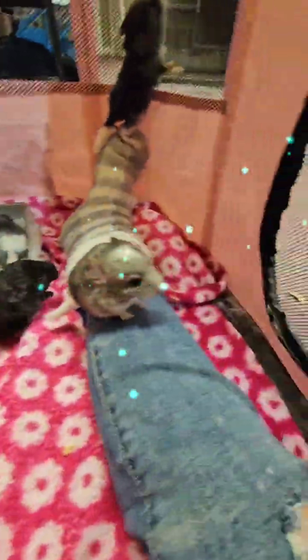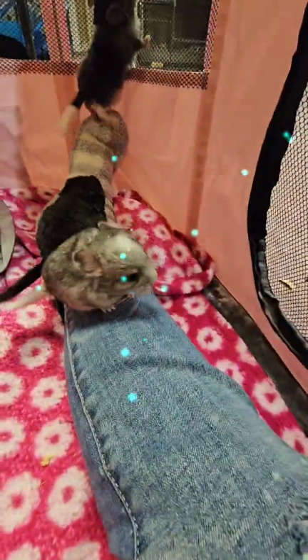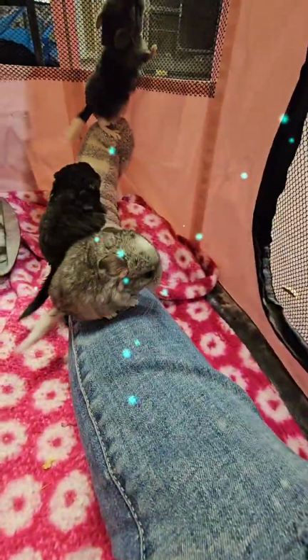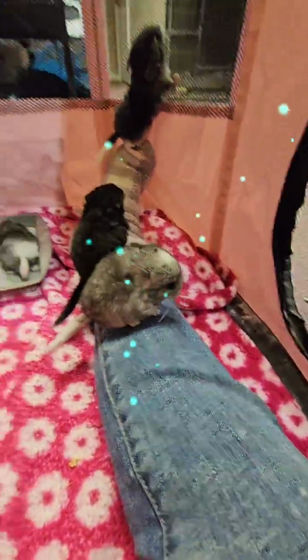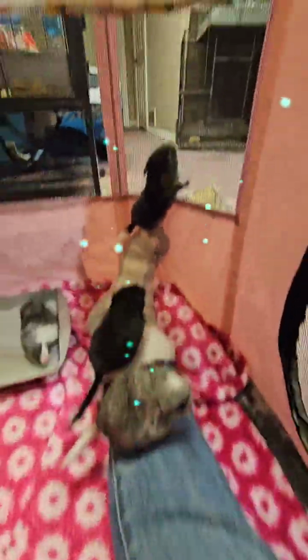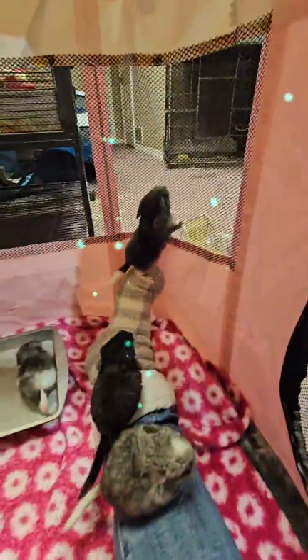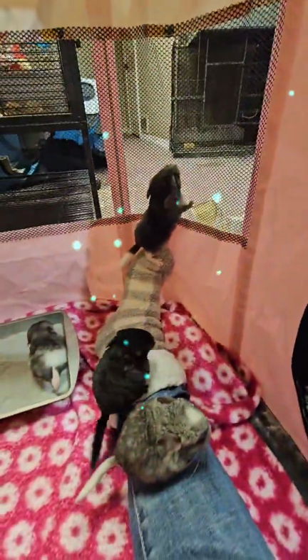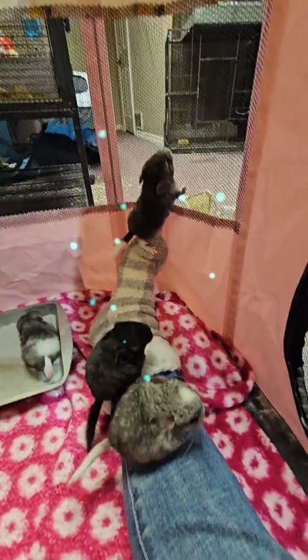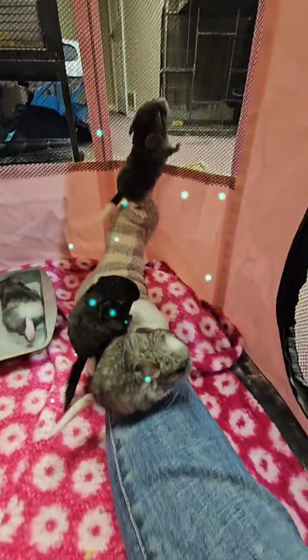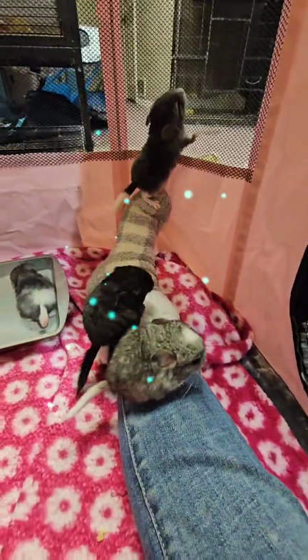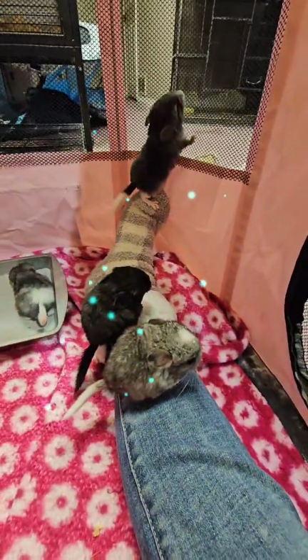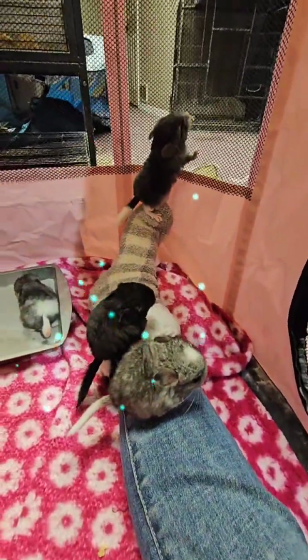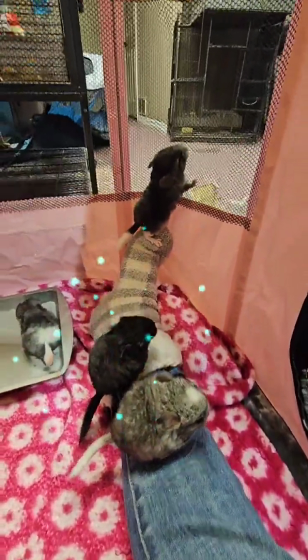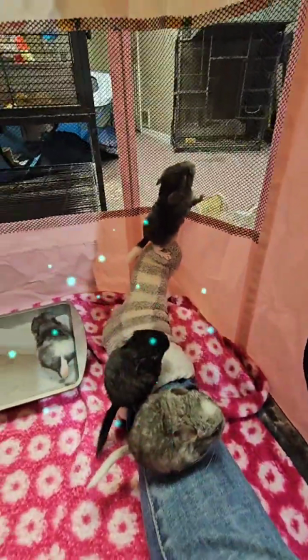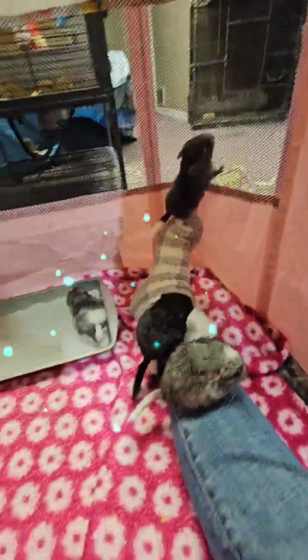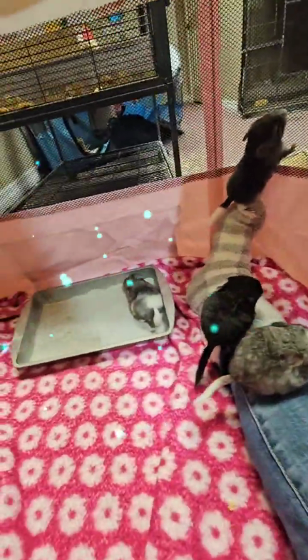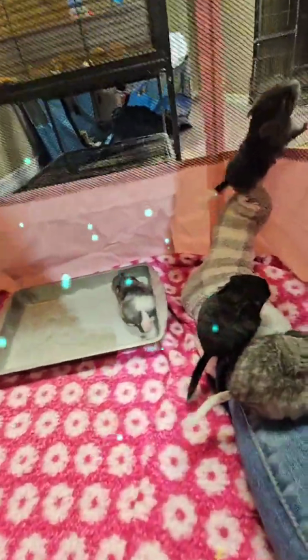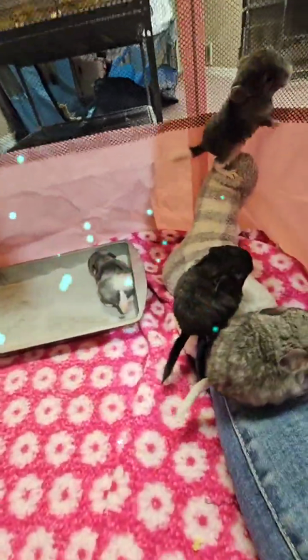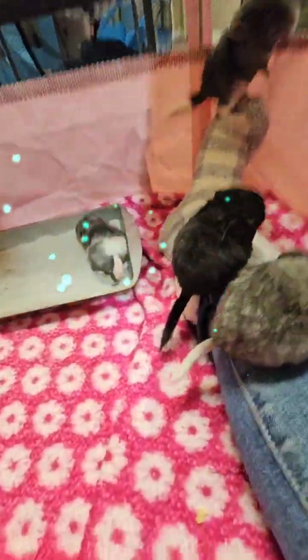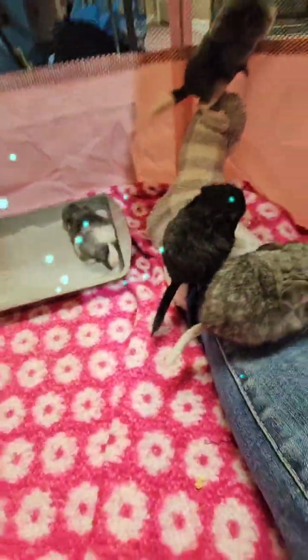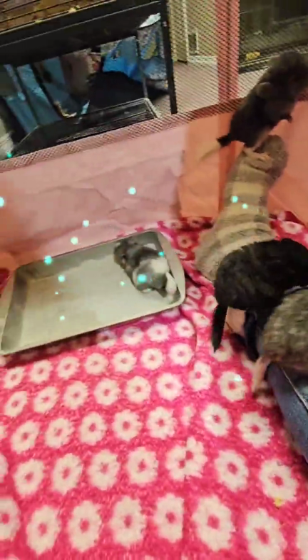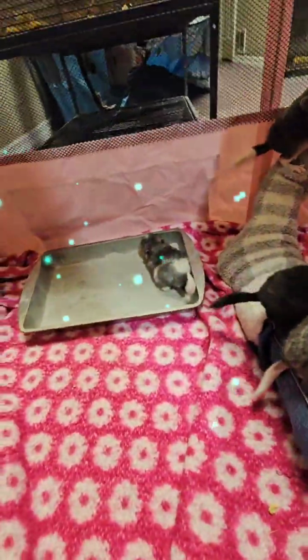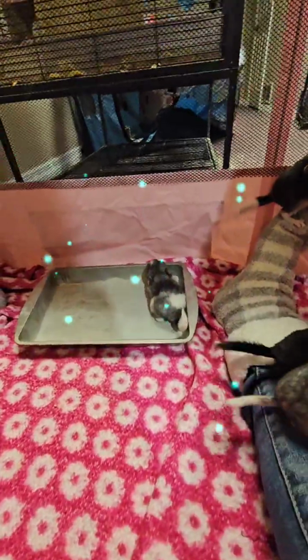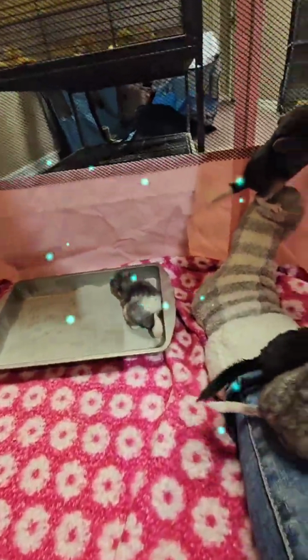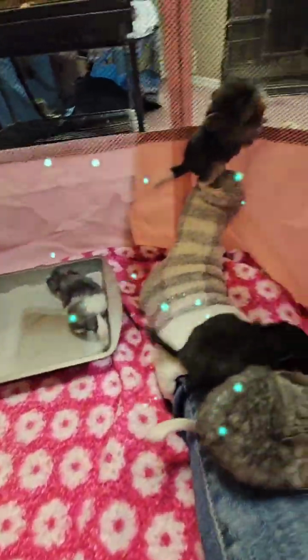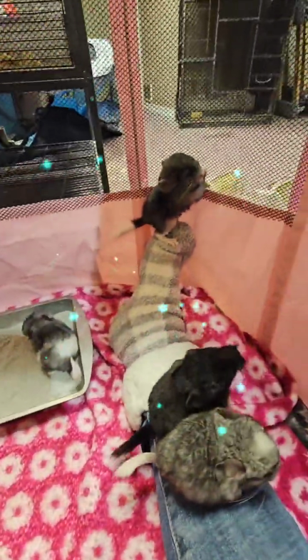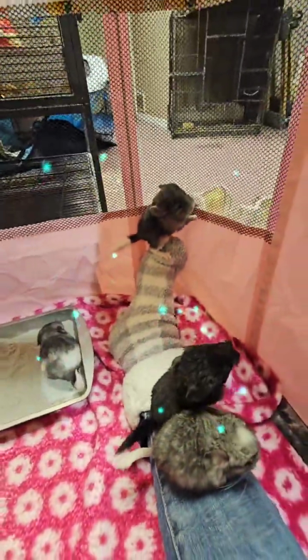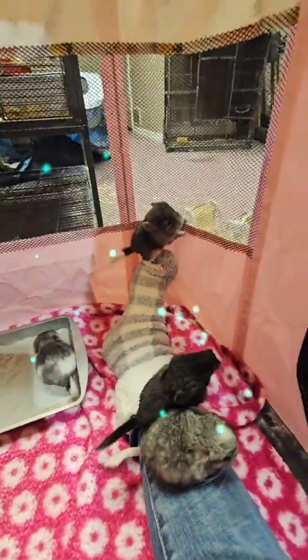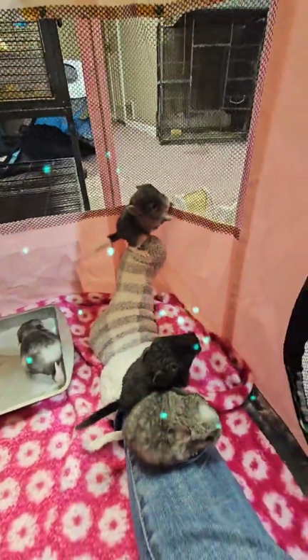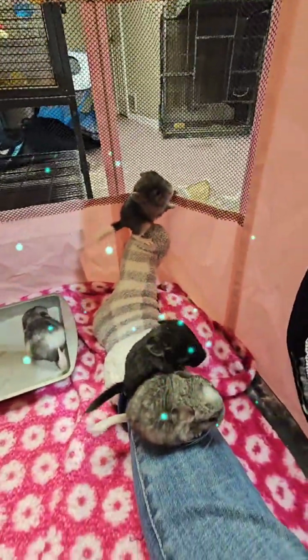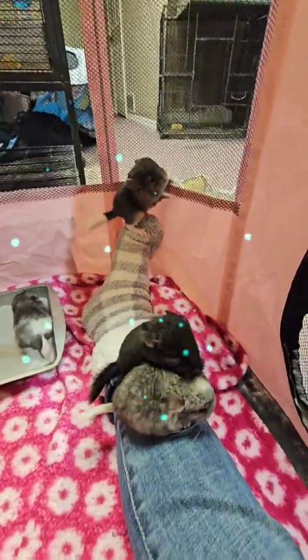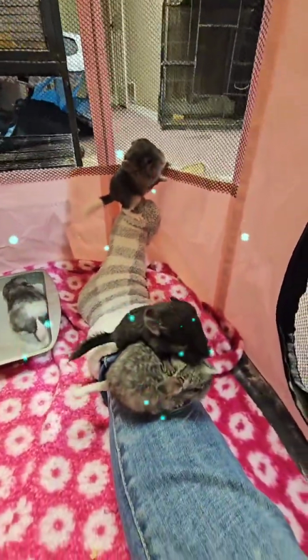They're starting to get a lot of personality to them. I was gonna try and weigh them — I guess I didn't bring the scale close enough. I'll do it tomorrow.